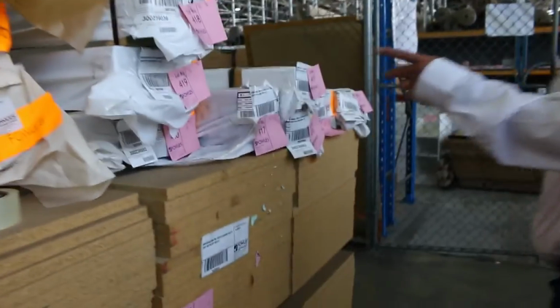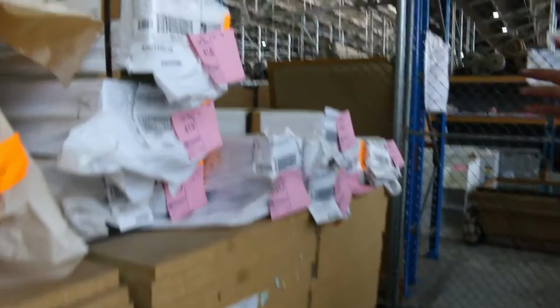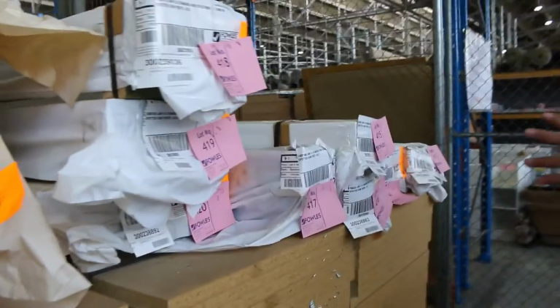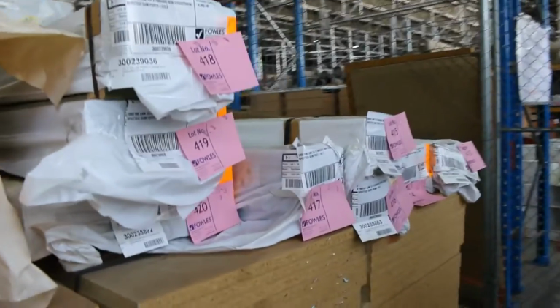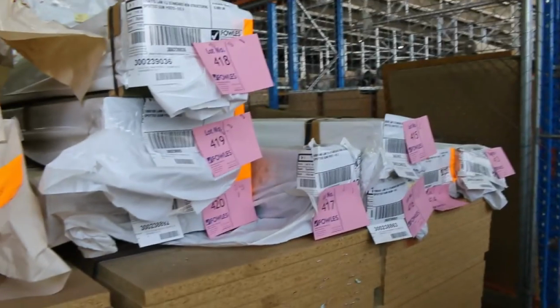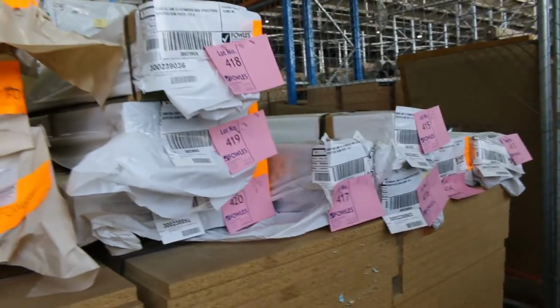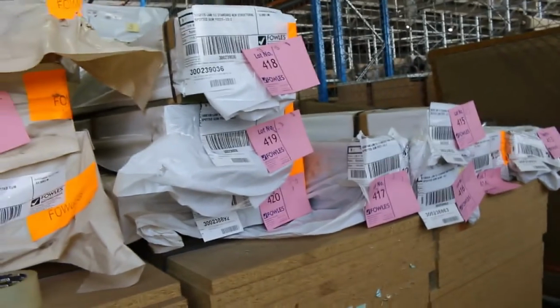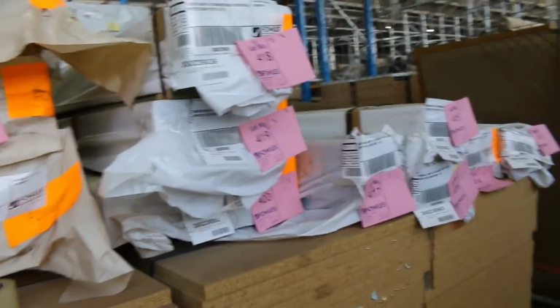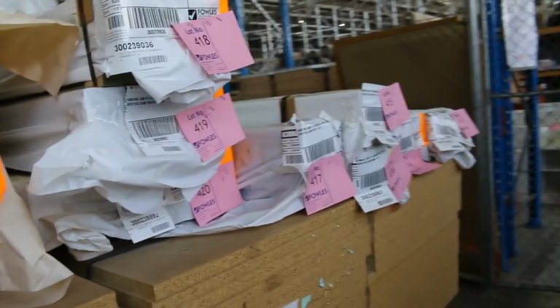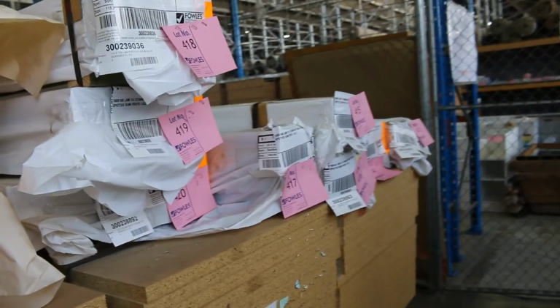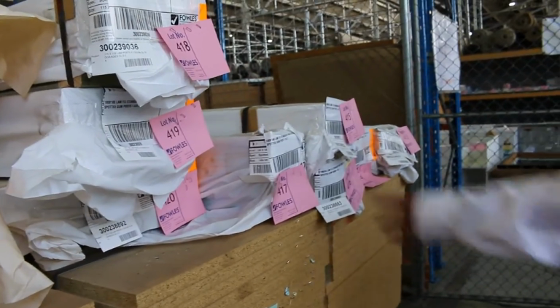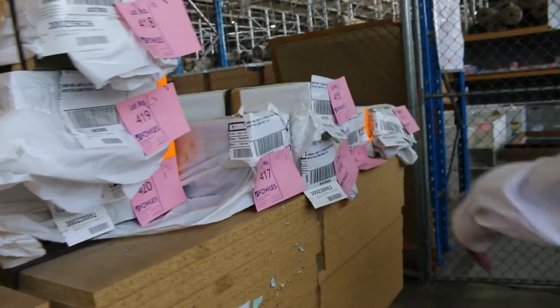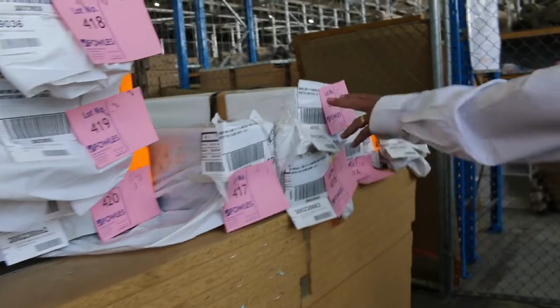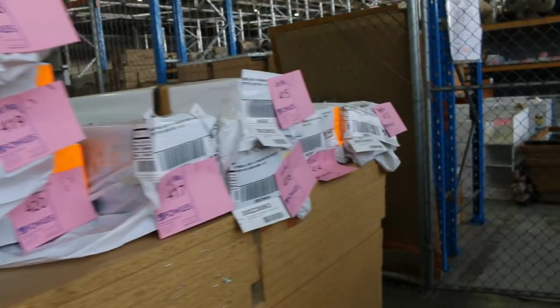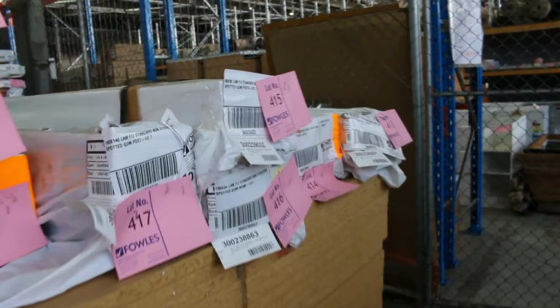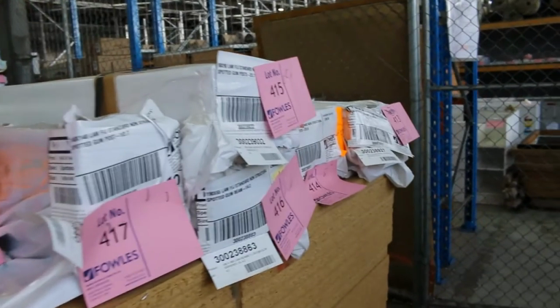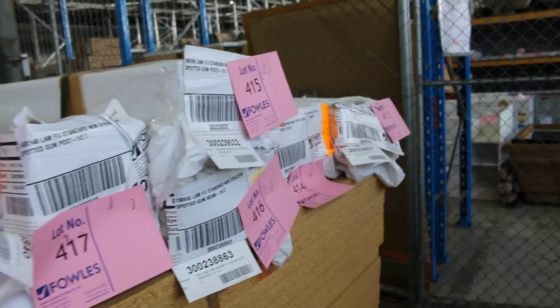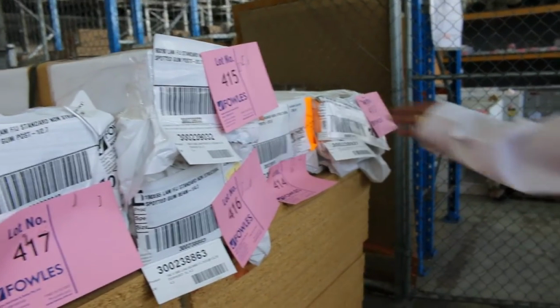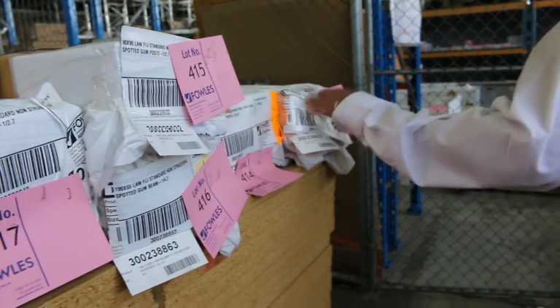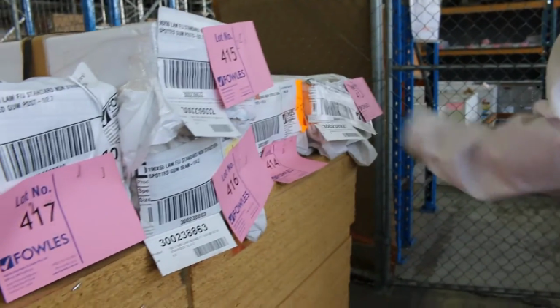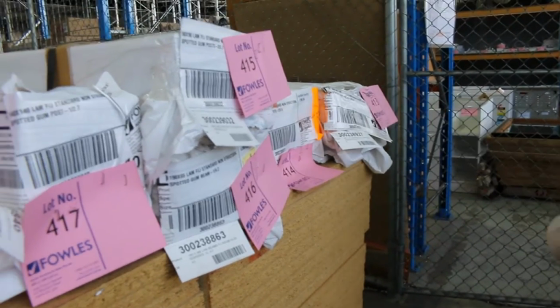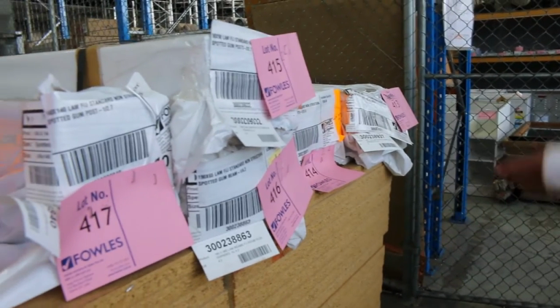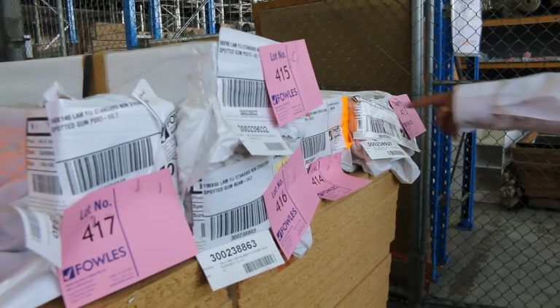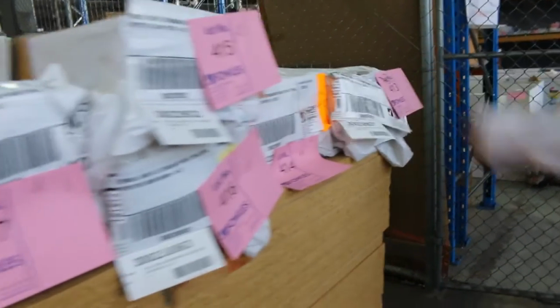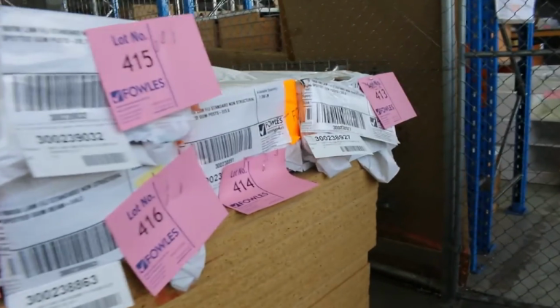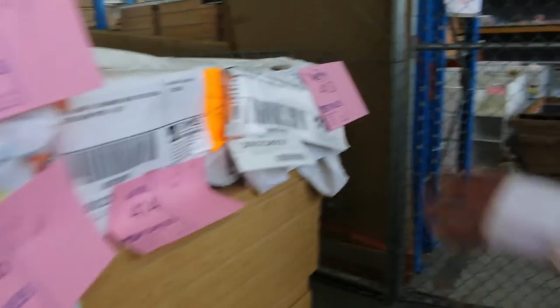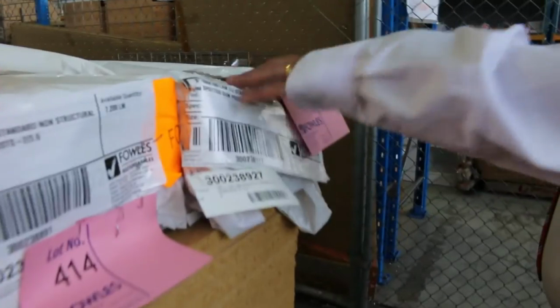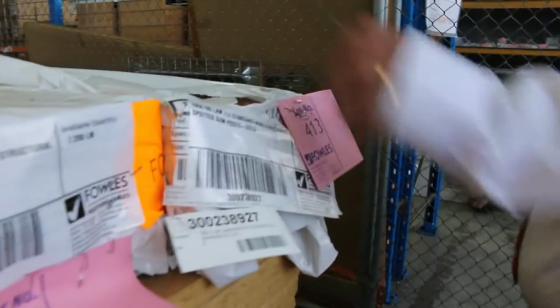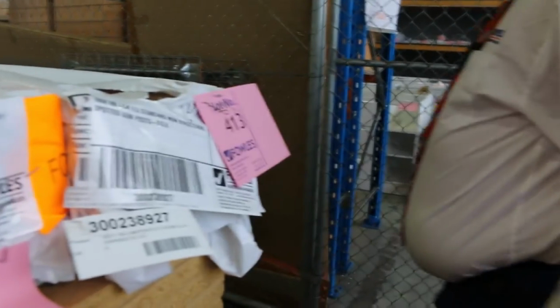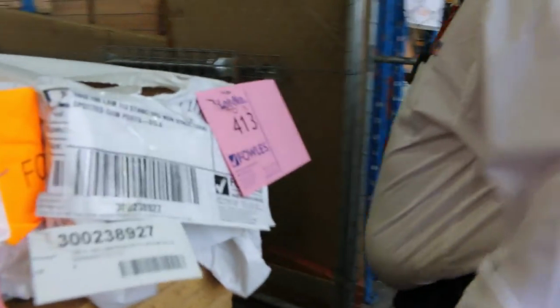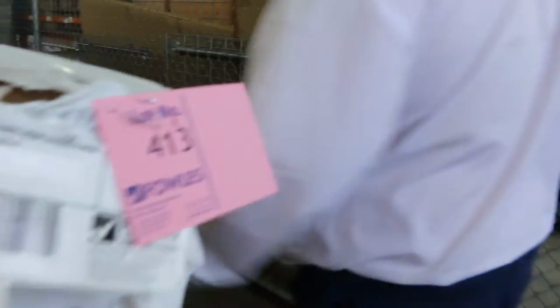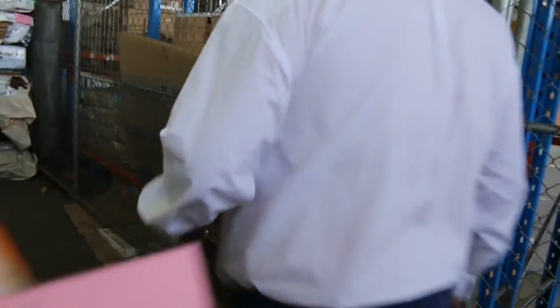There's one of the smaller packs of spotted gum posts: 115 by 115, 140 by 140, 90 by 90s, 100 by 100s — a good little mix there. Some of the packs have only got 2 pieces in them, so not too large a pack.